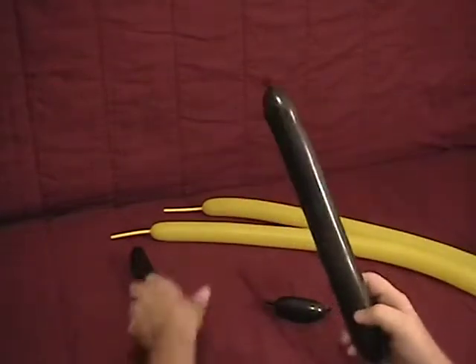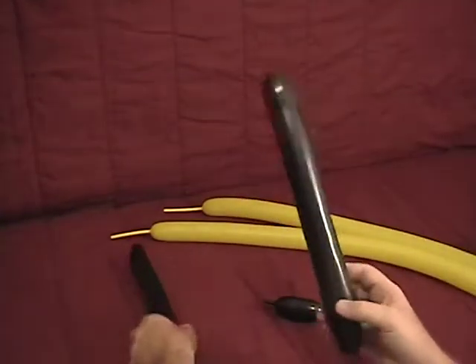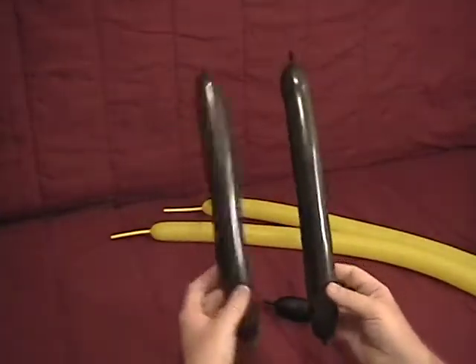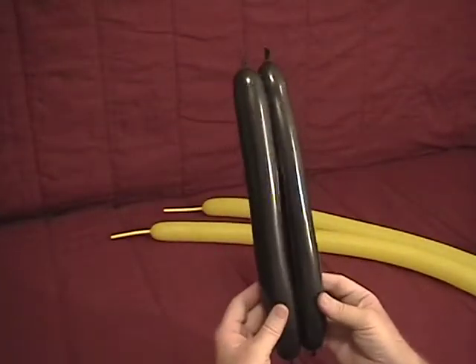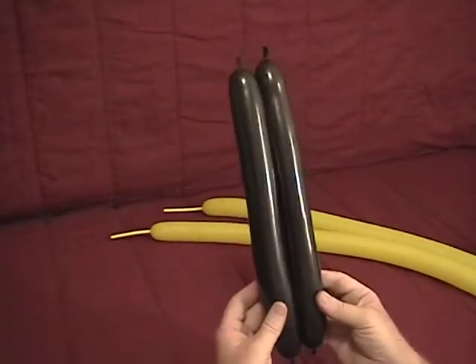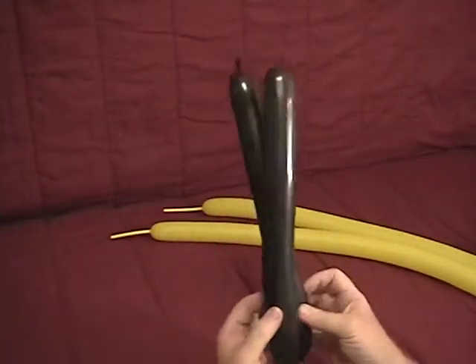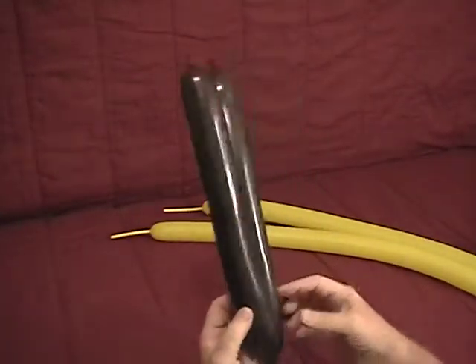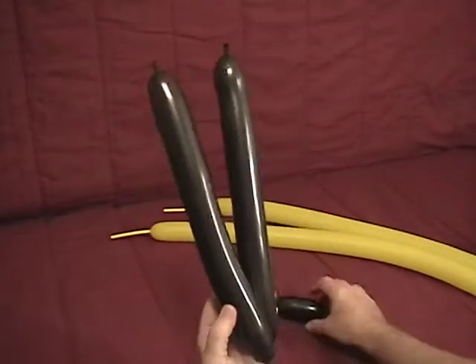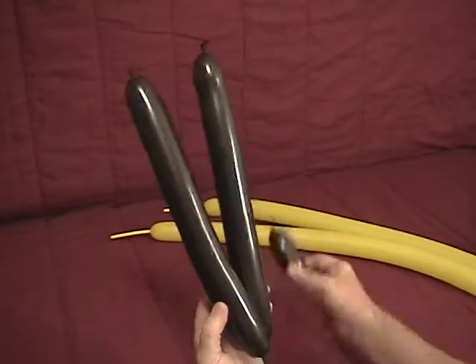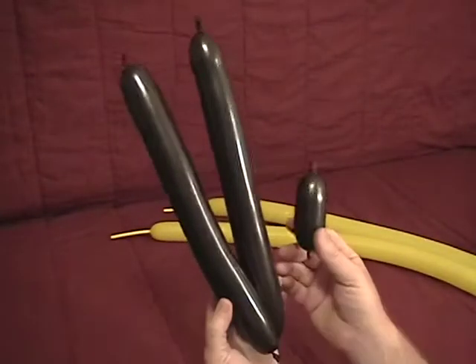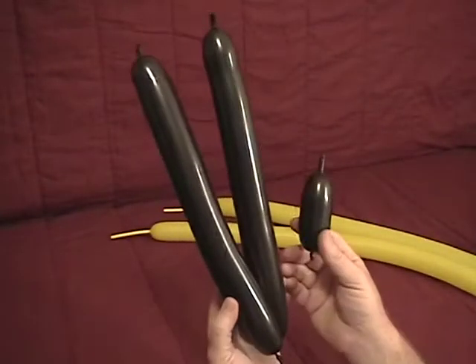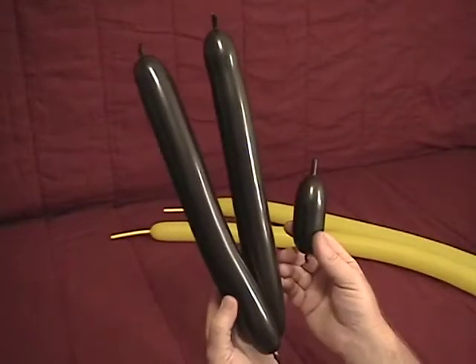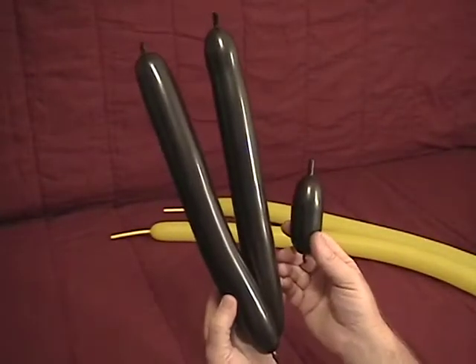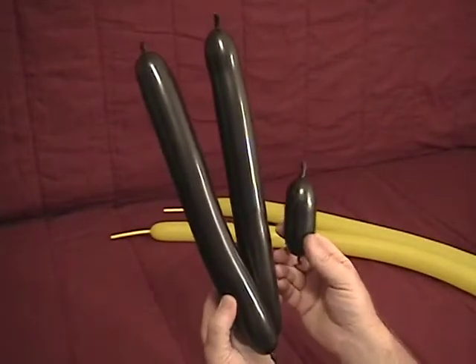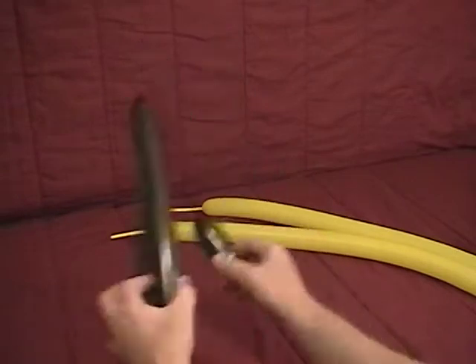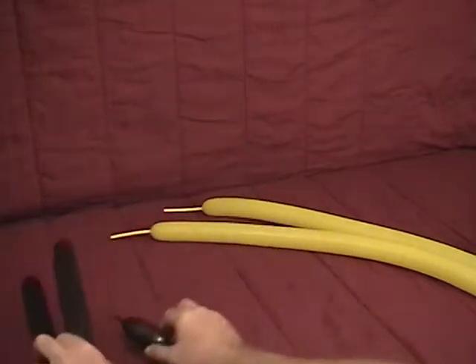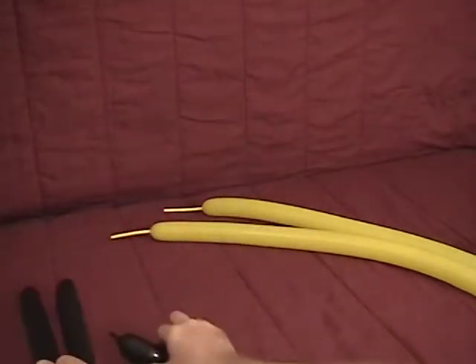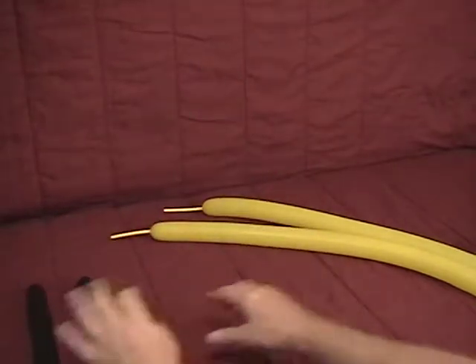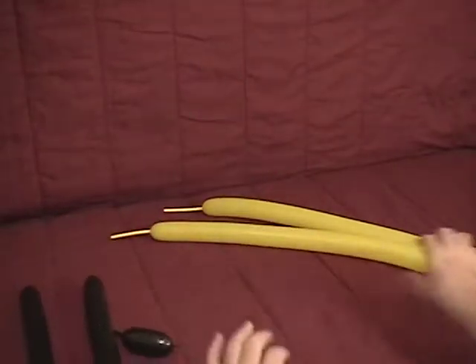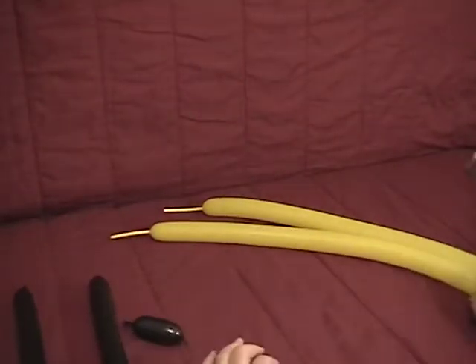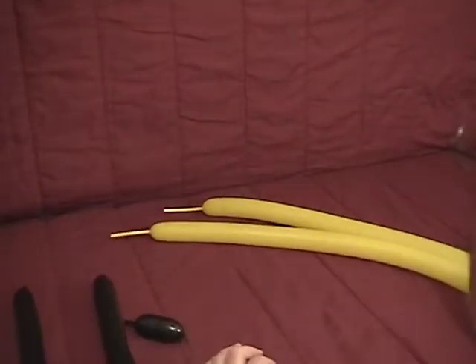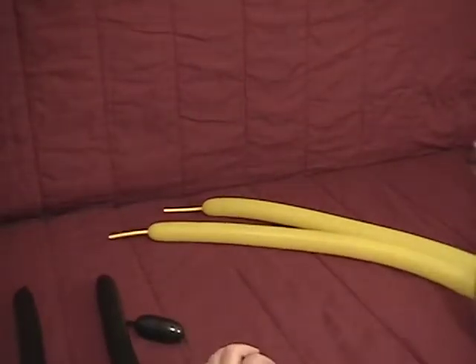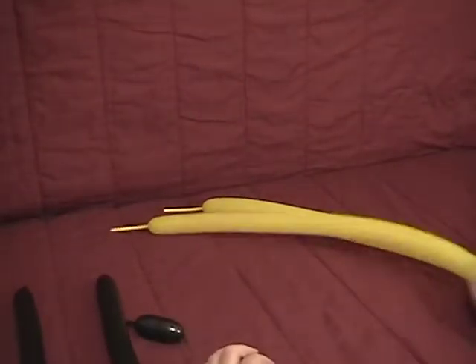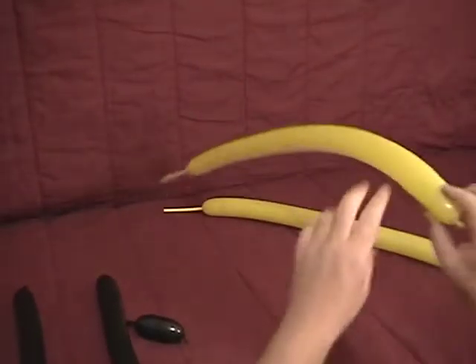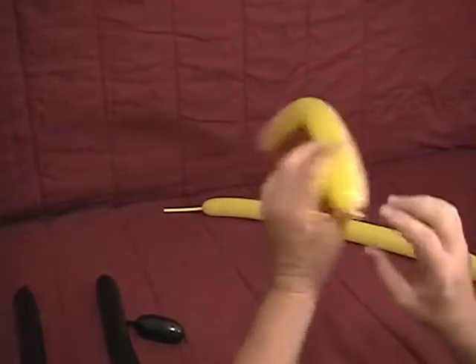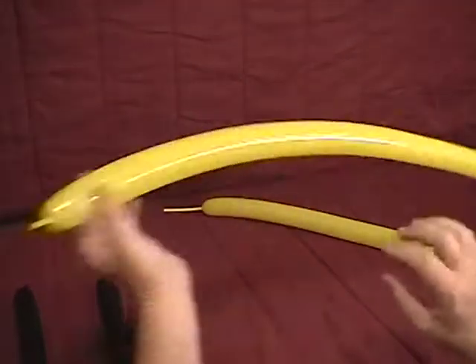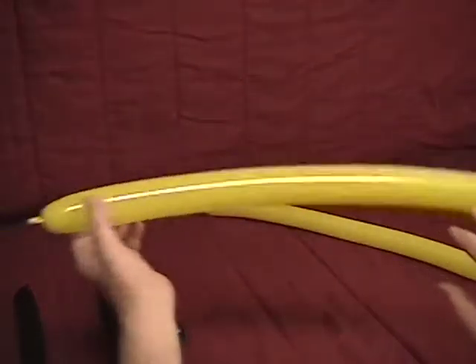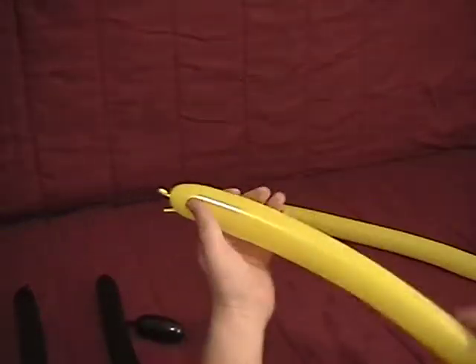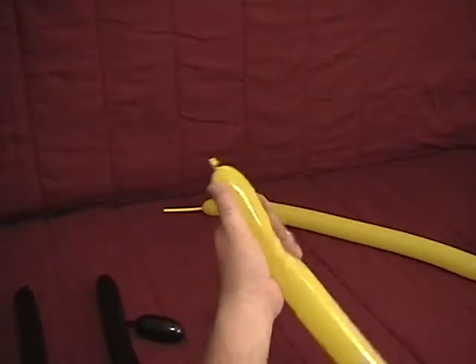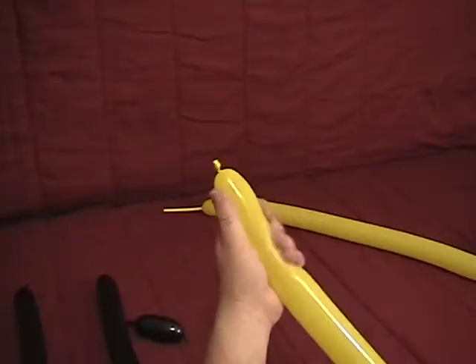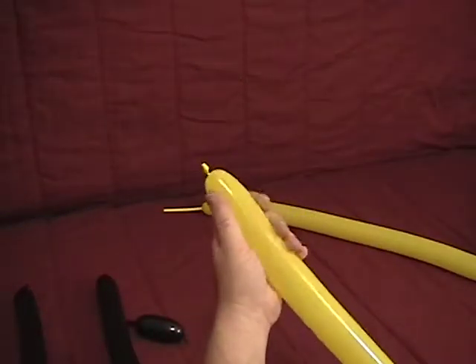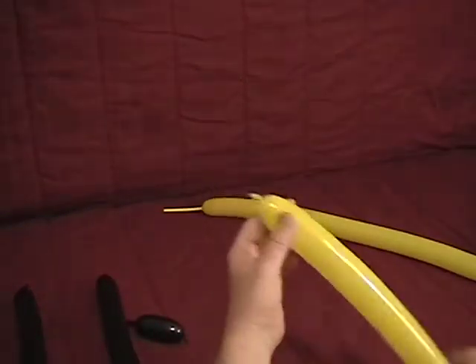These two will become our wheels. This will be our bicycle seat. We're going to set them aside and come back to them momentarily. We're going to start with our first yellow 260.